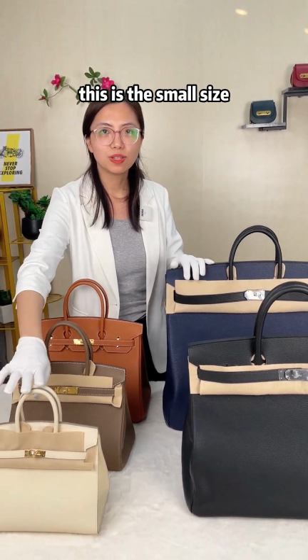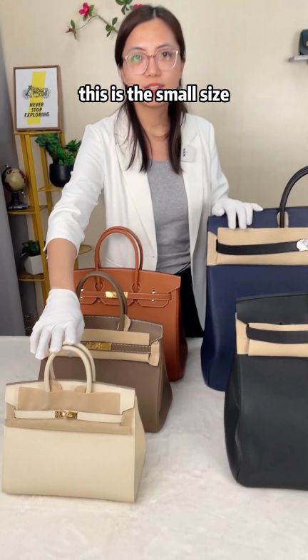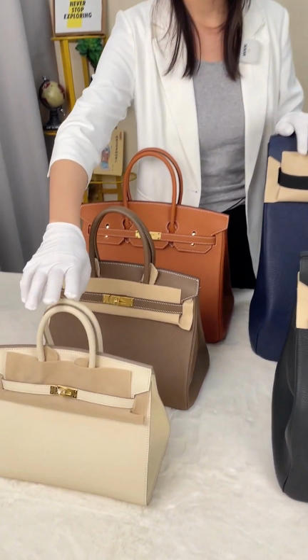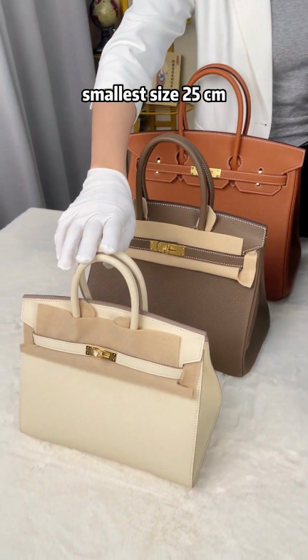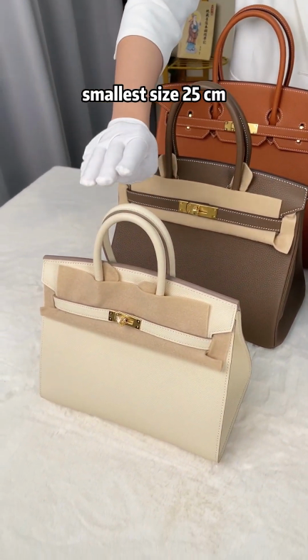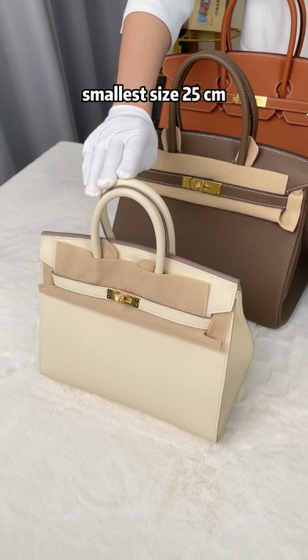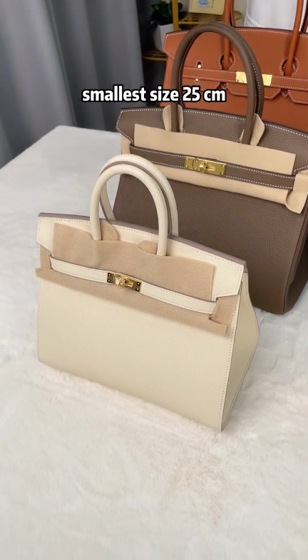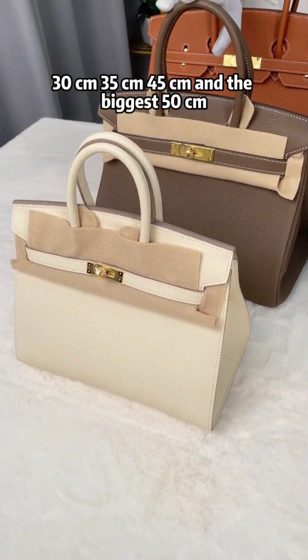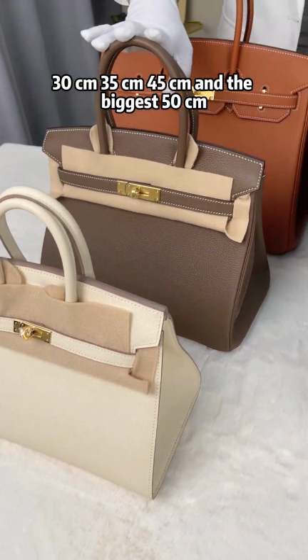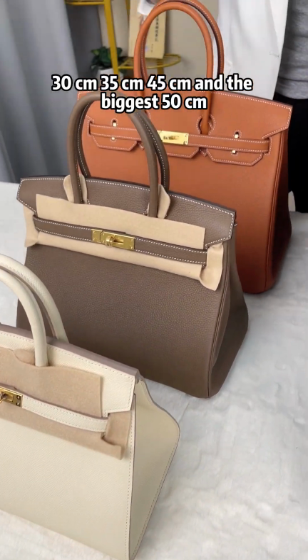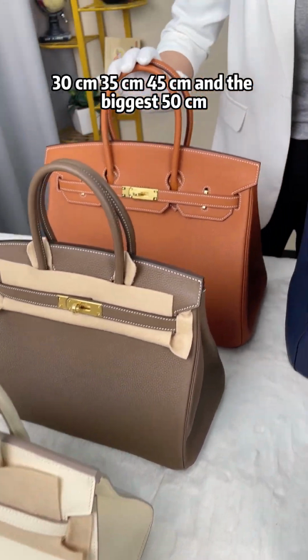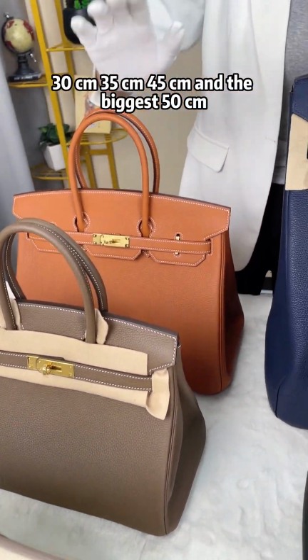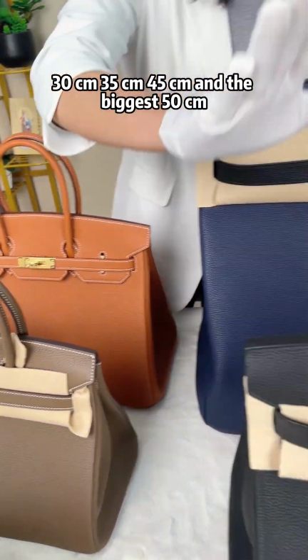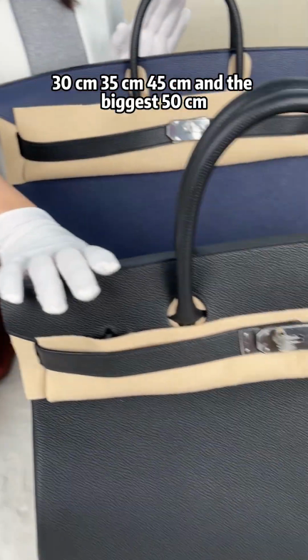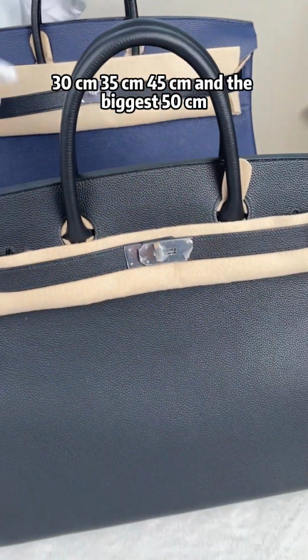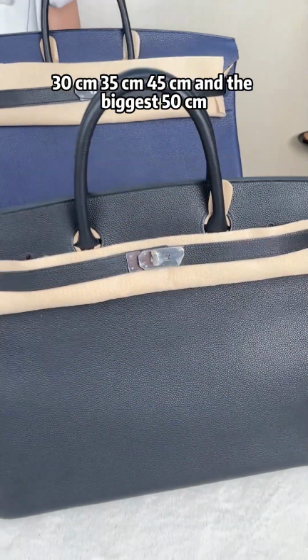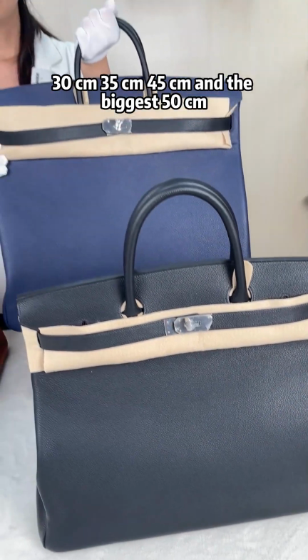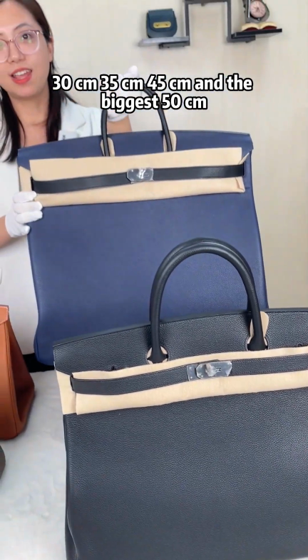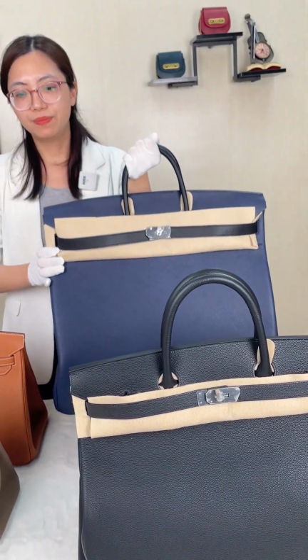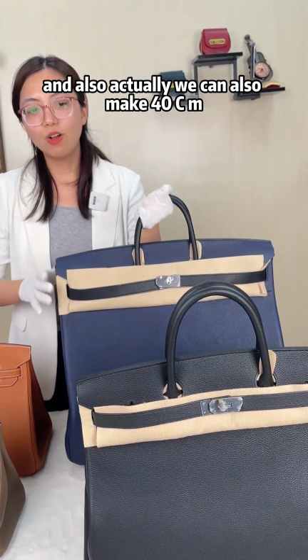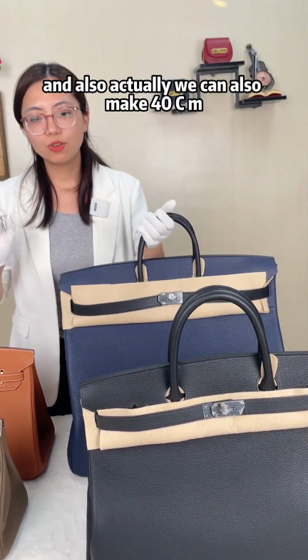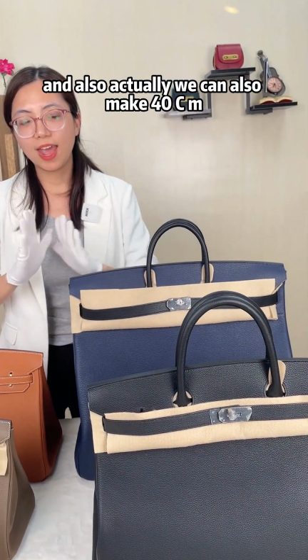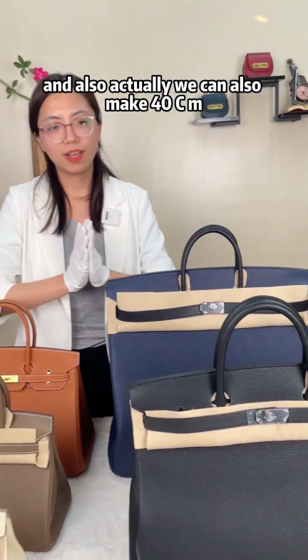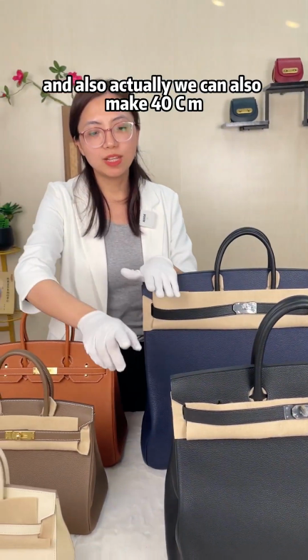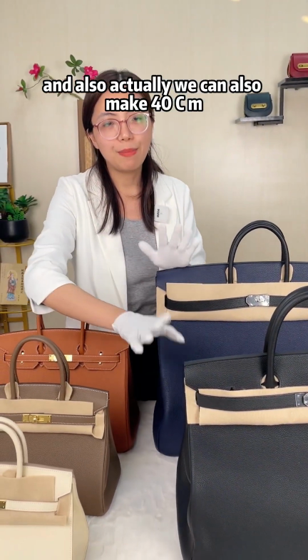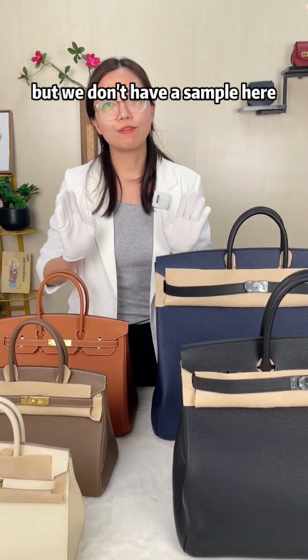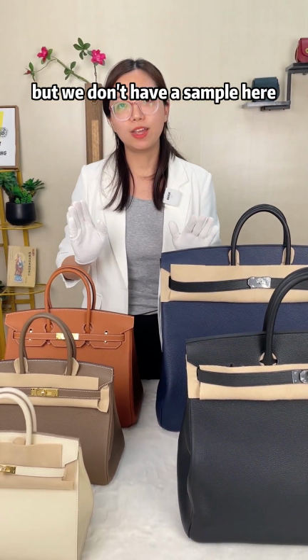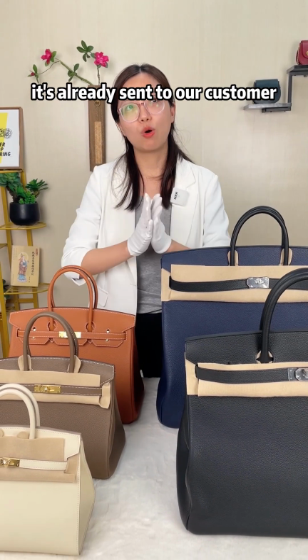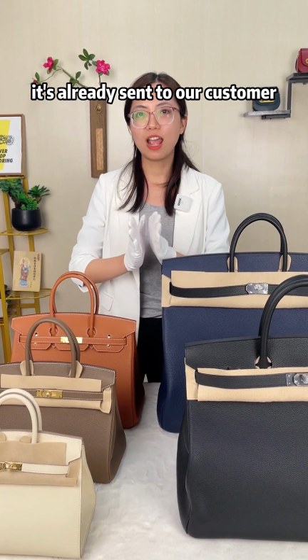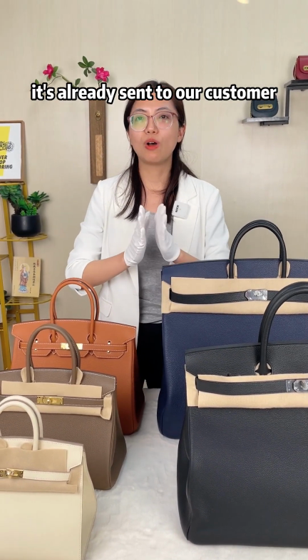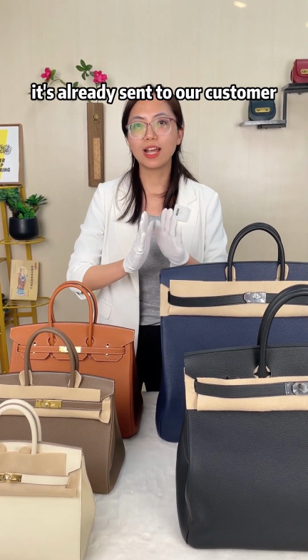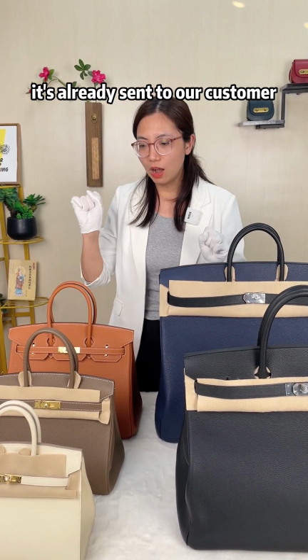The sizes available are: smallest 25 cm, 30 cm, 35 cm, 45 cm, and the biggest 50 cm. We can also make 40 cm, but we don't have a sample here — it's already been sent to our customer.